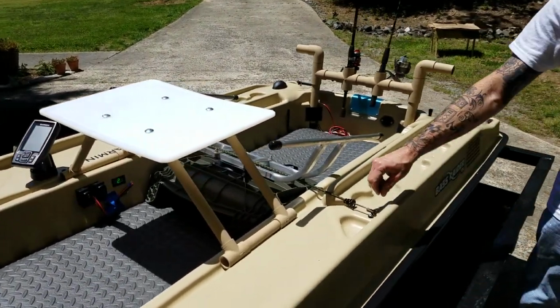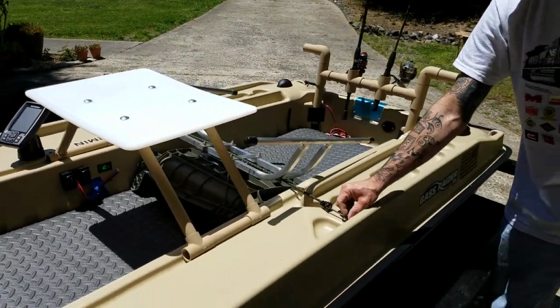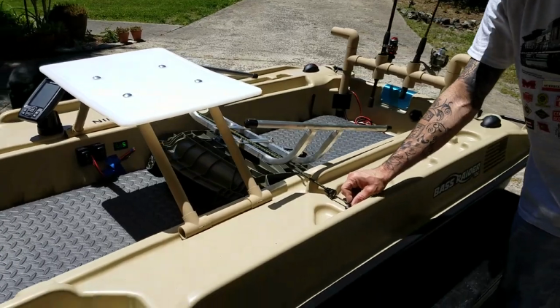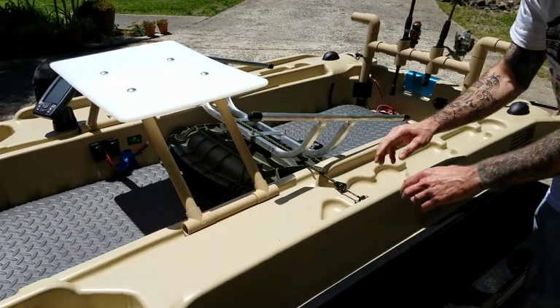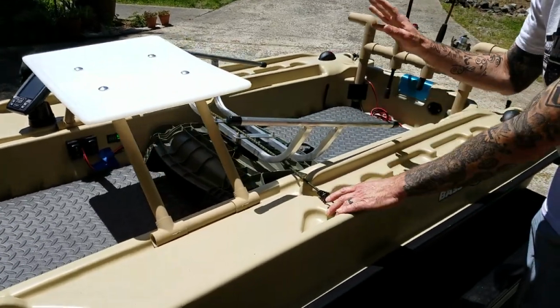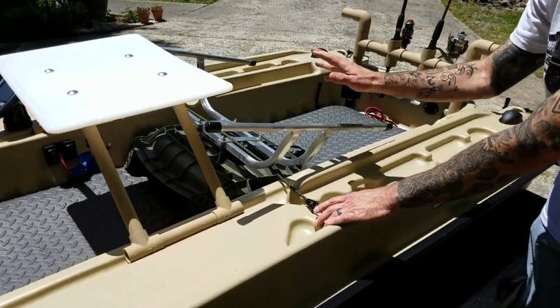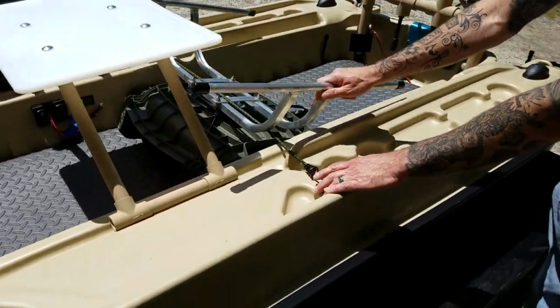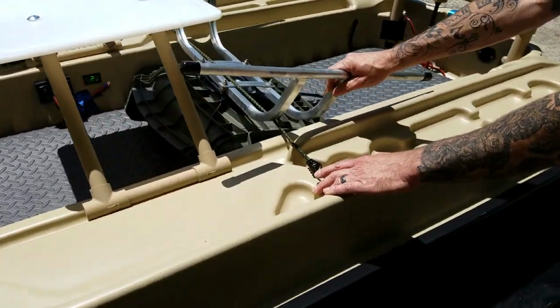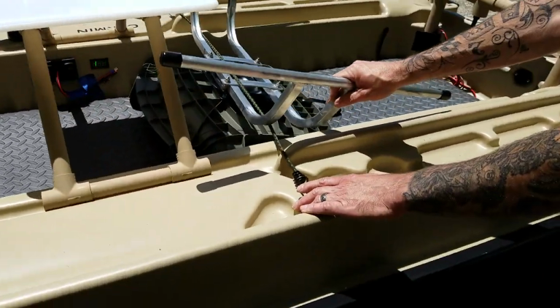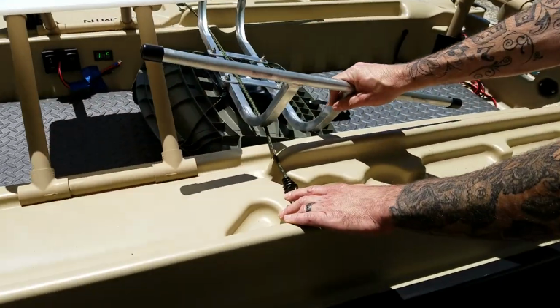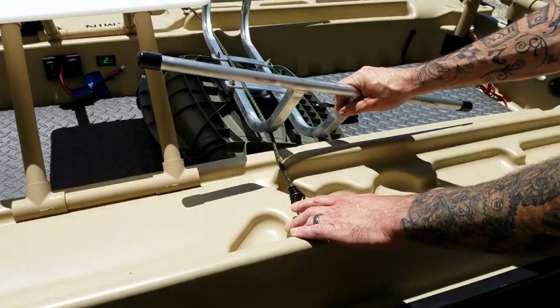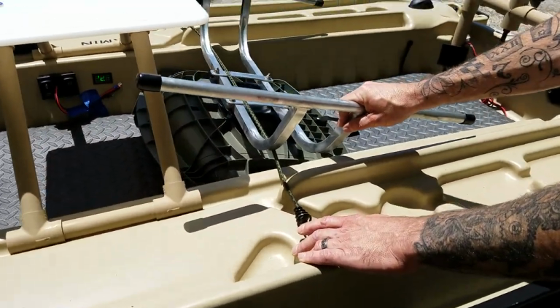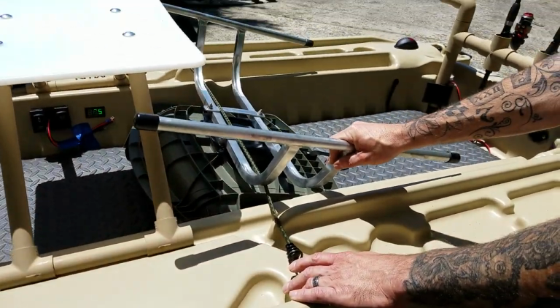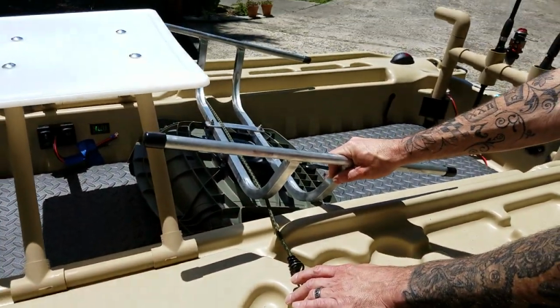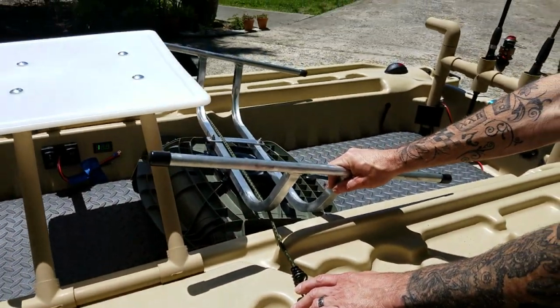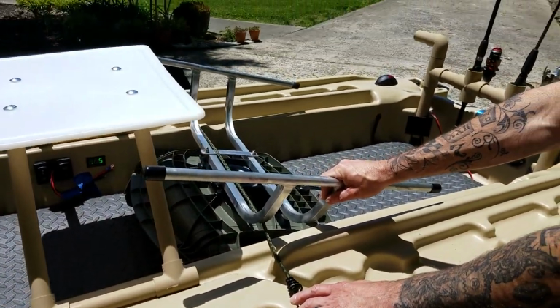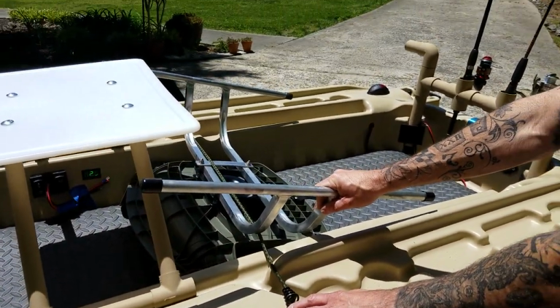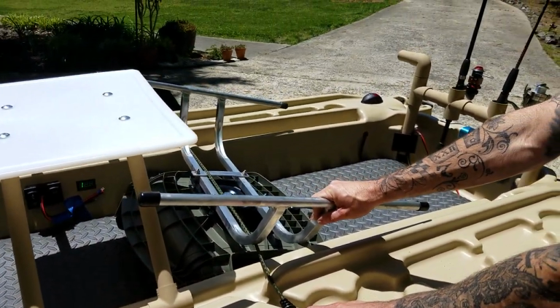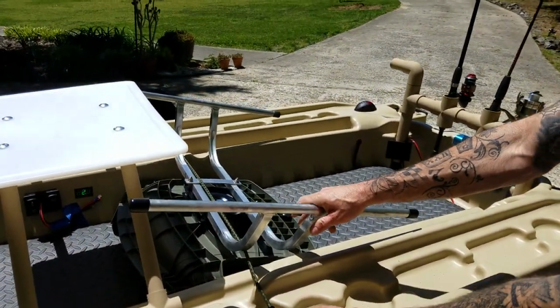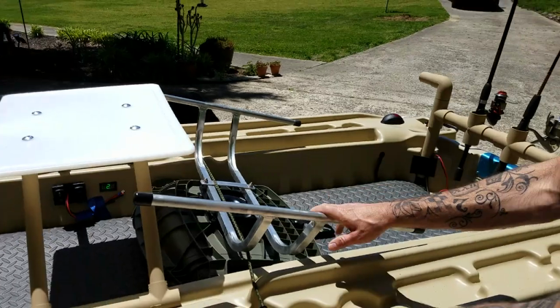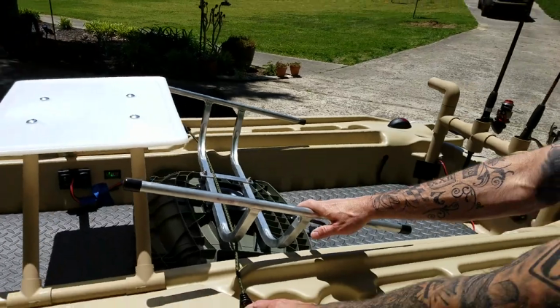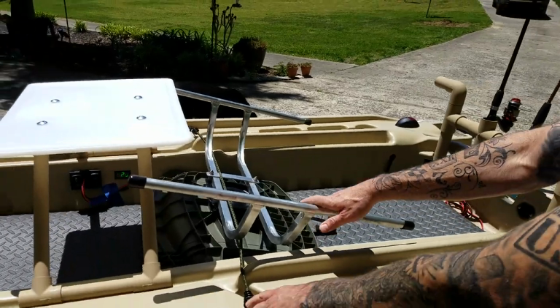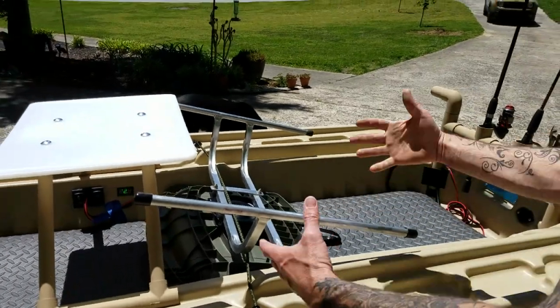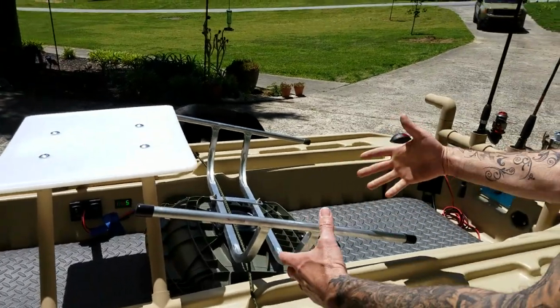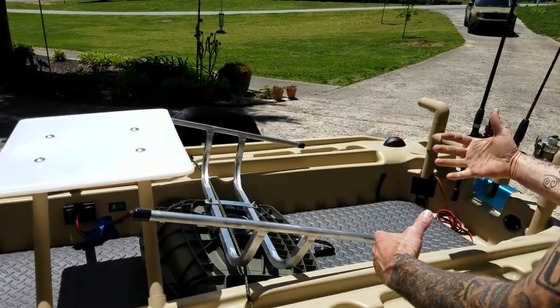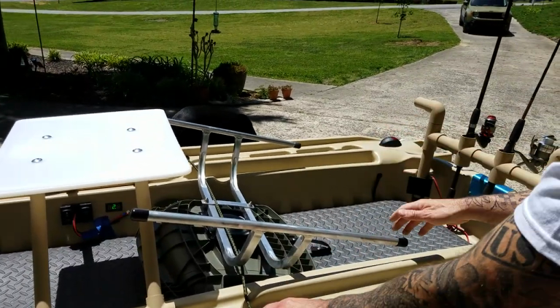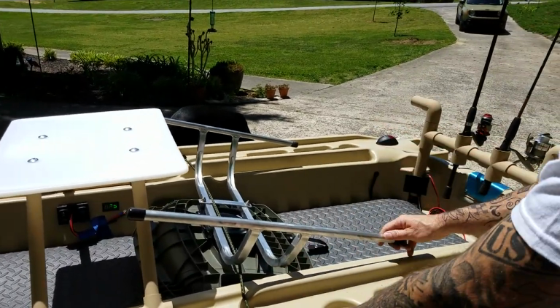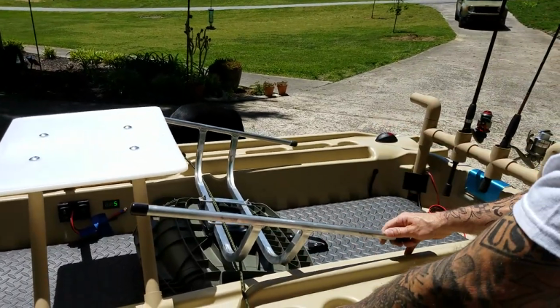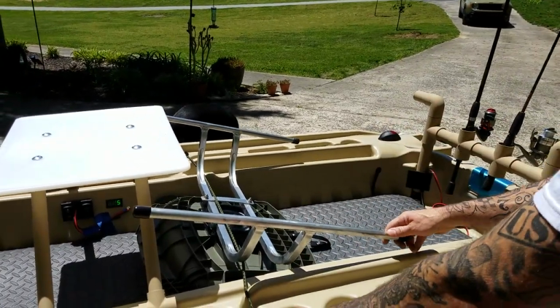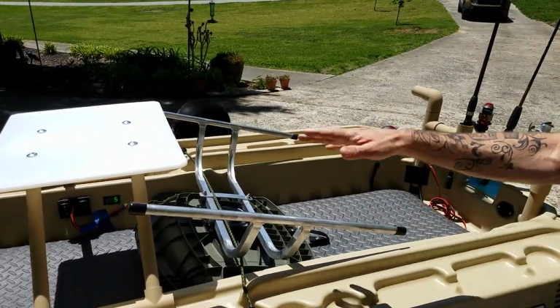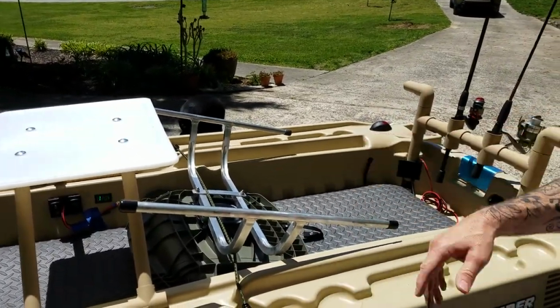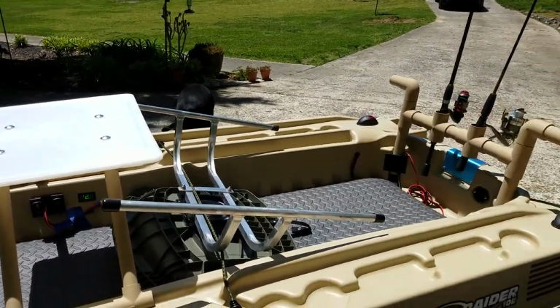I put these eyelets in, and I heard some of you guys are flipping your chairs over when transporting, so I did that too. I might throw it in the back of the car — we'll see. Just showing you guys that option.